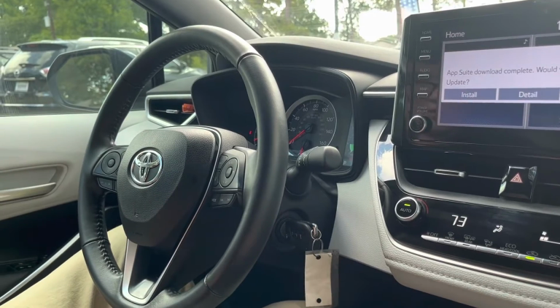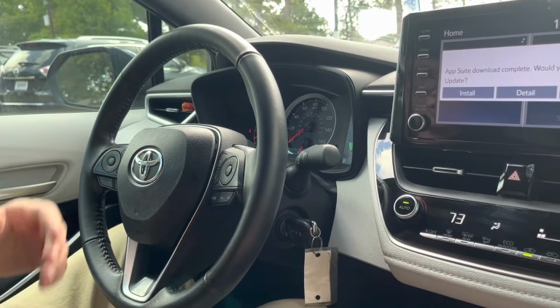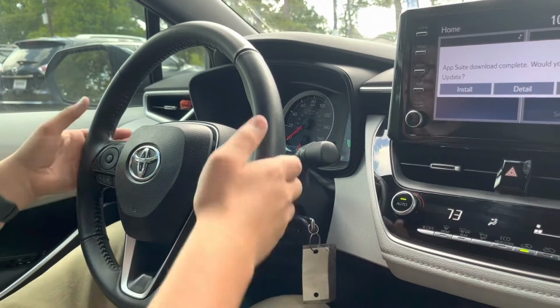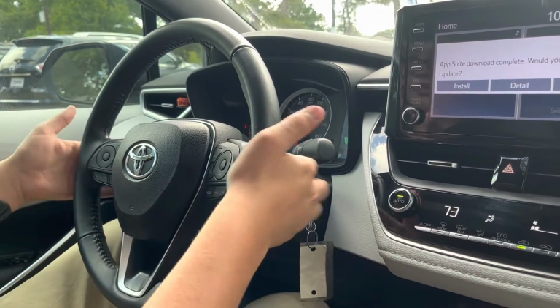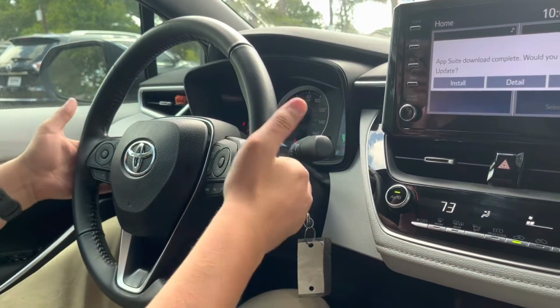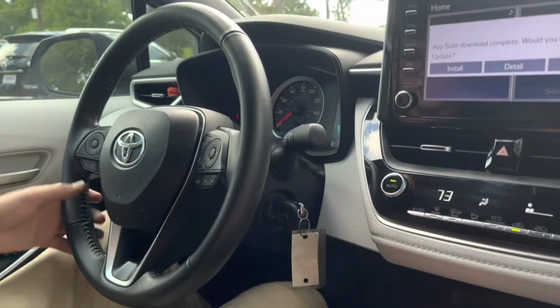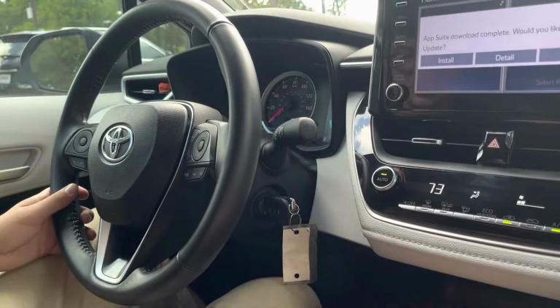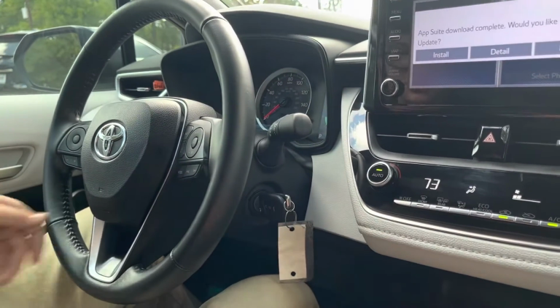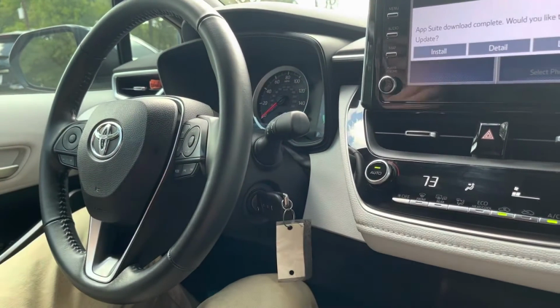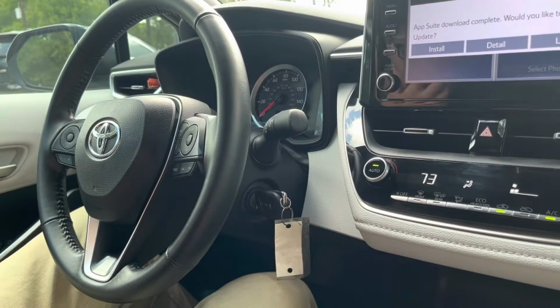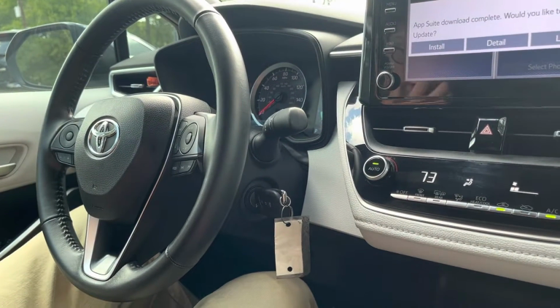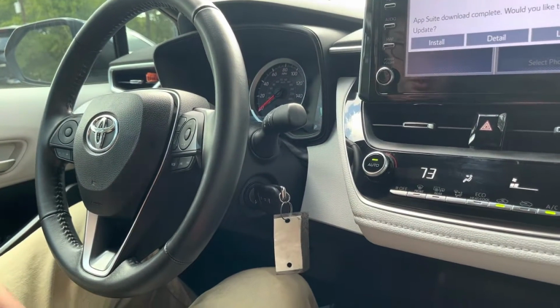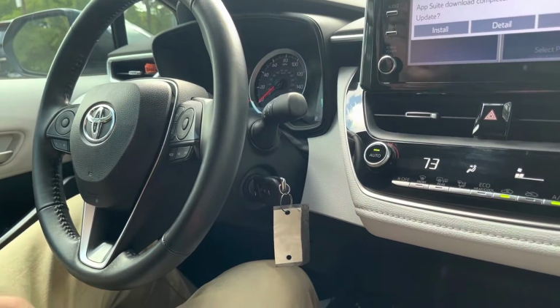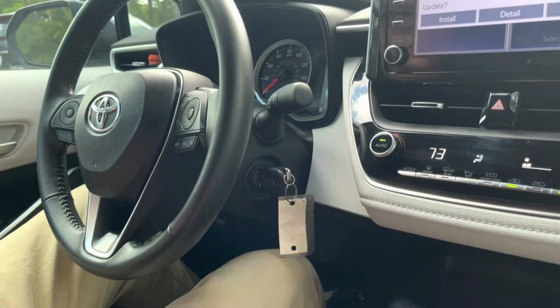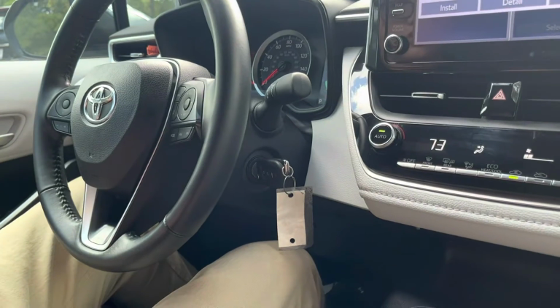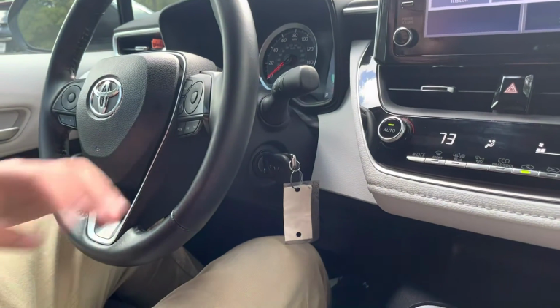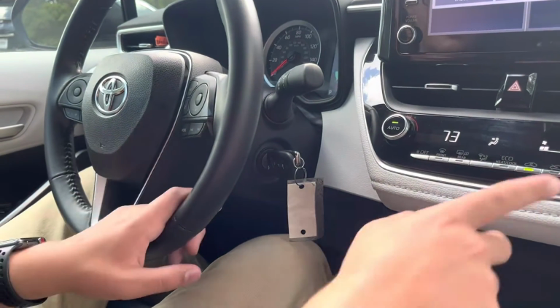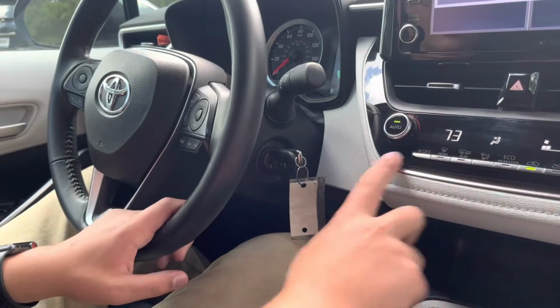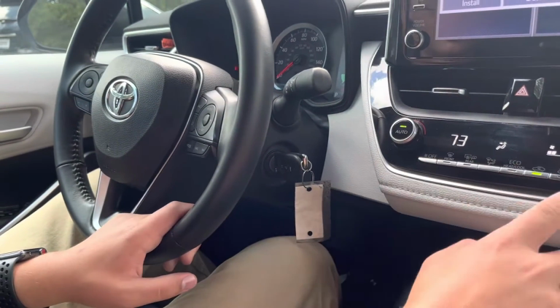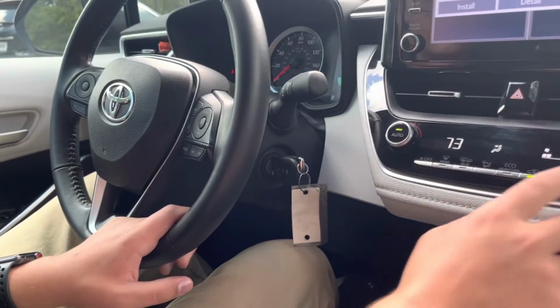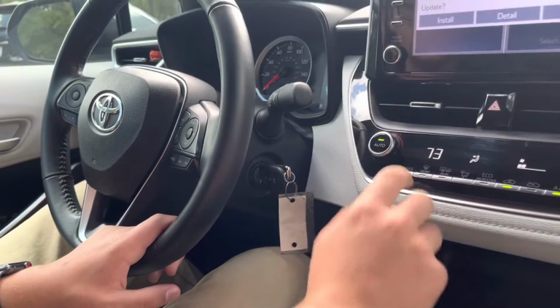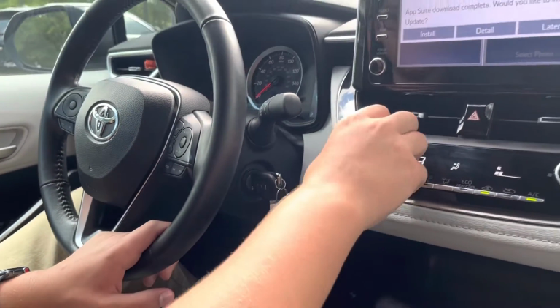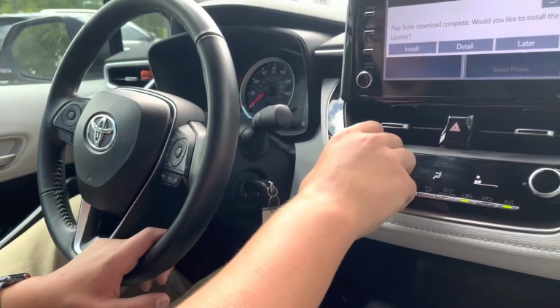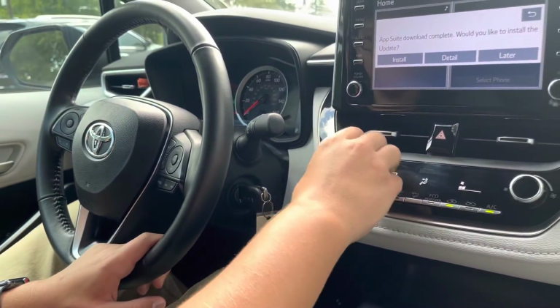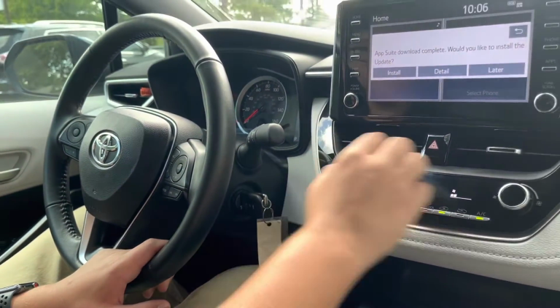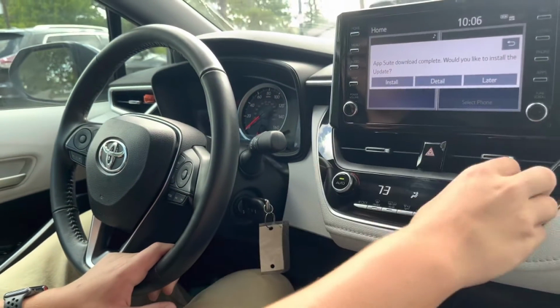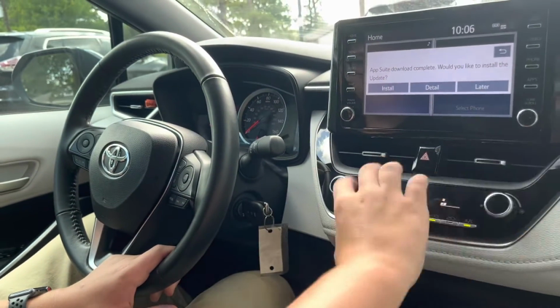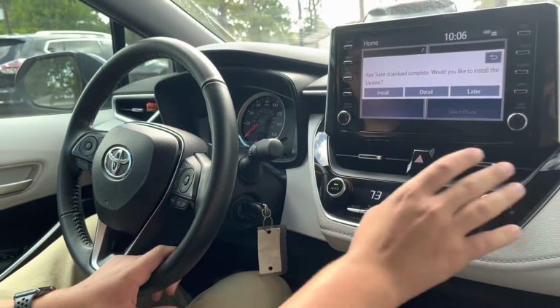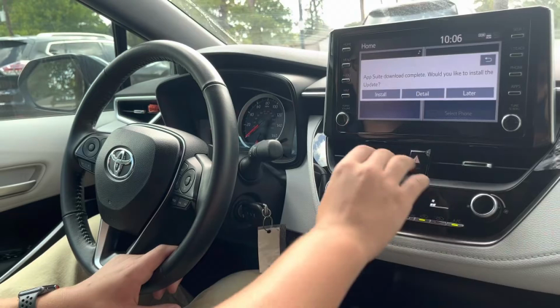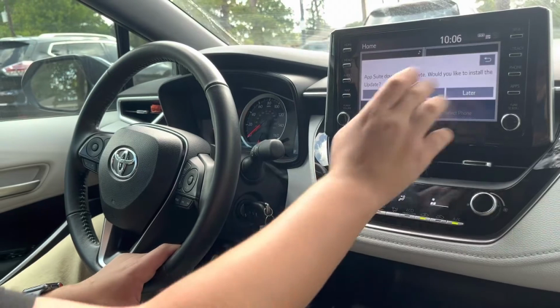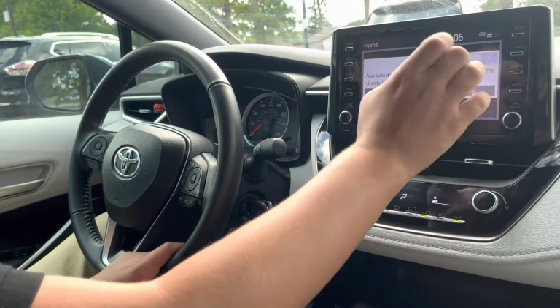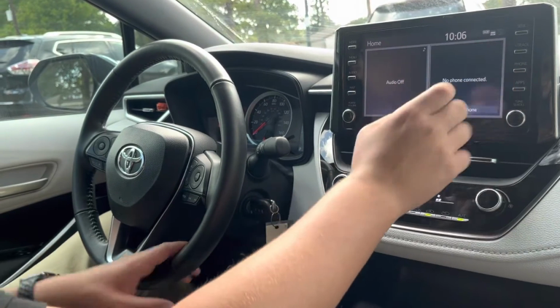You also have manual mode, paddle shifters, sport and traction control off button right there. All your climate functions are right here with these neutral finish dials for your fan speed and climate temperature.